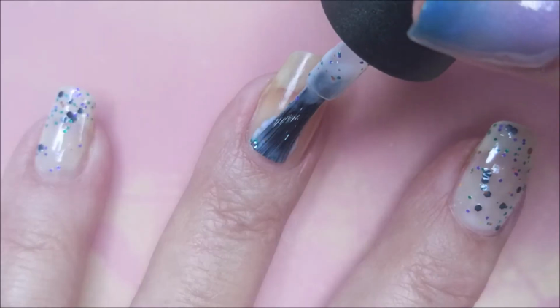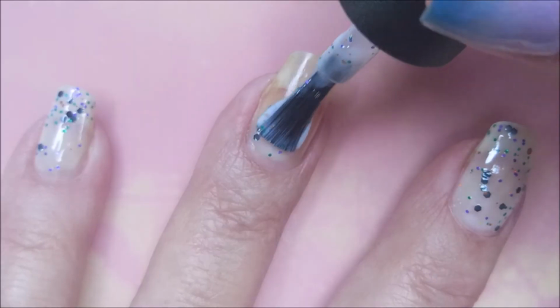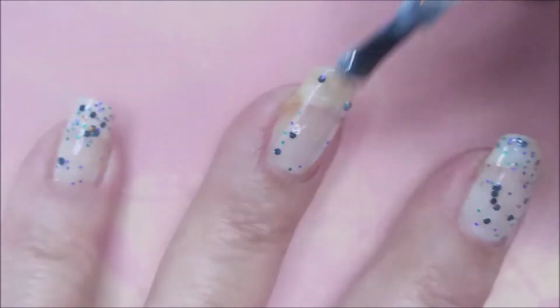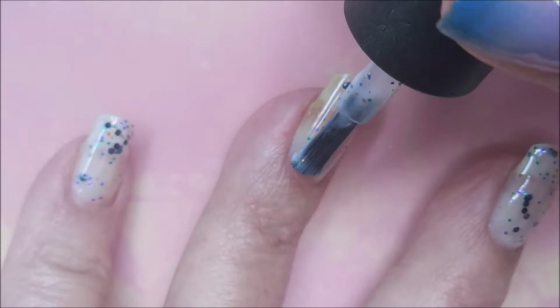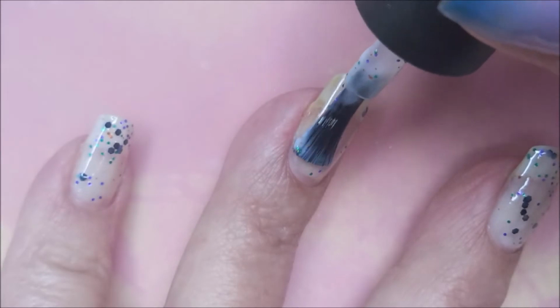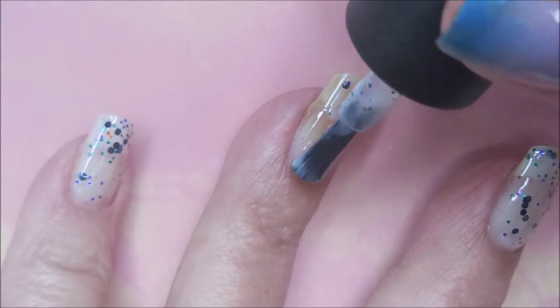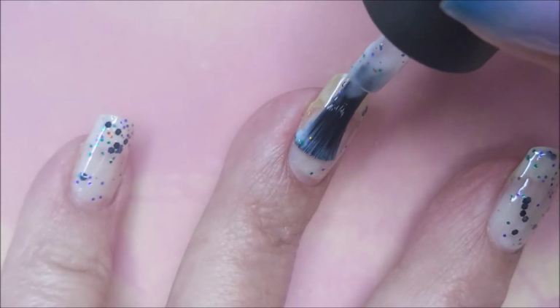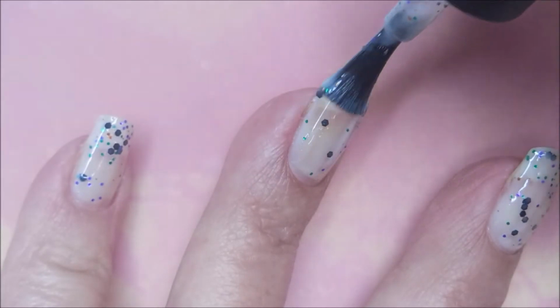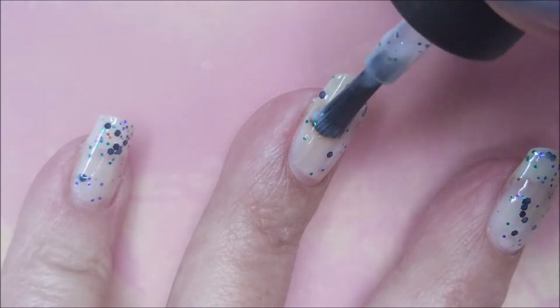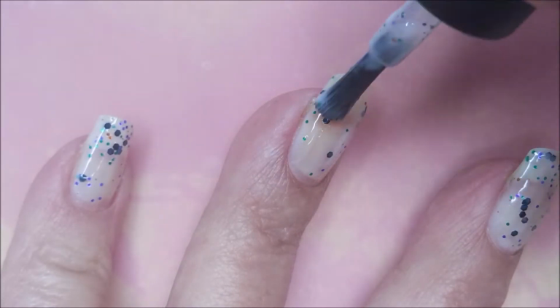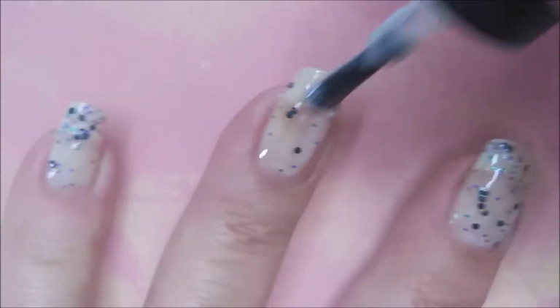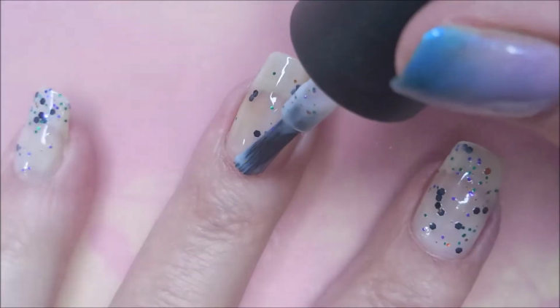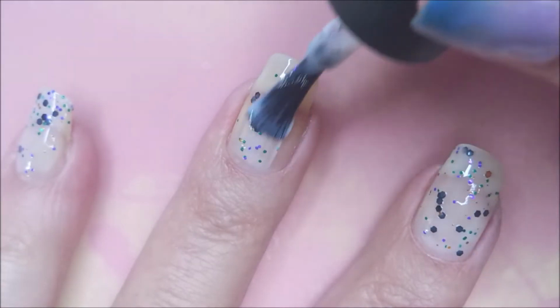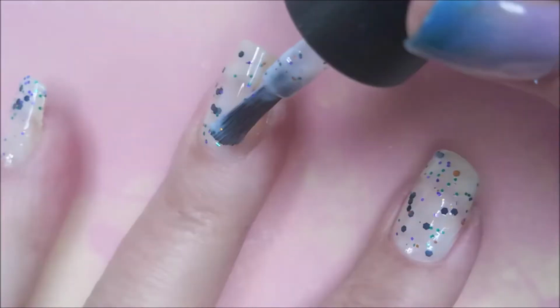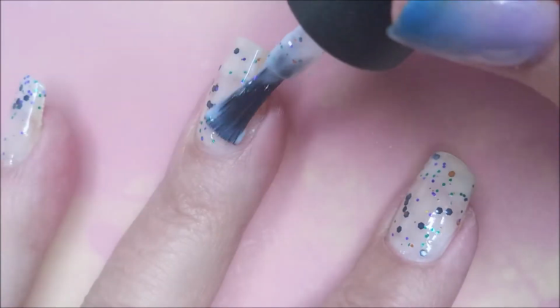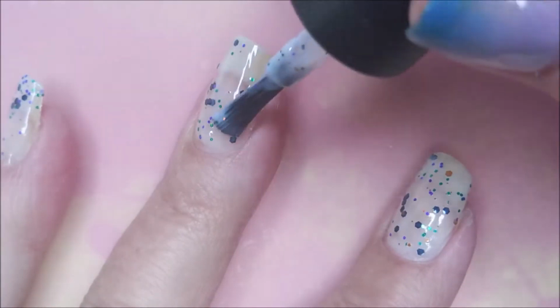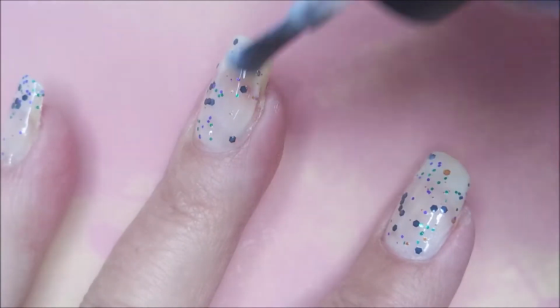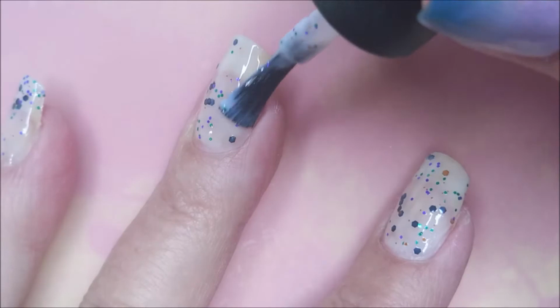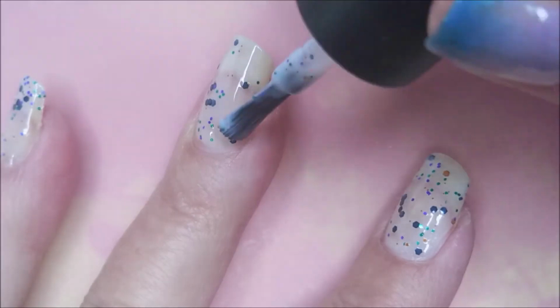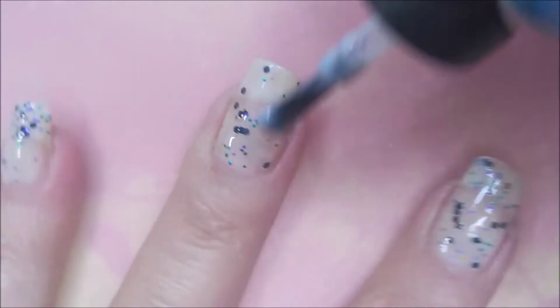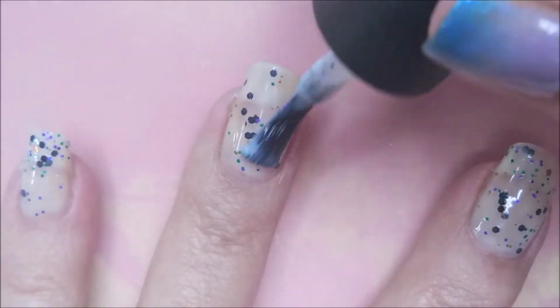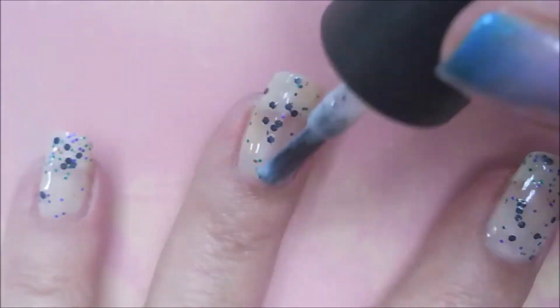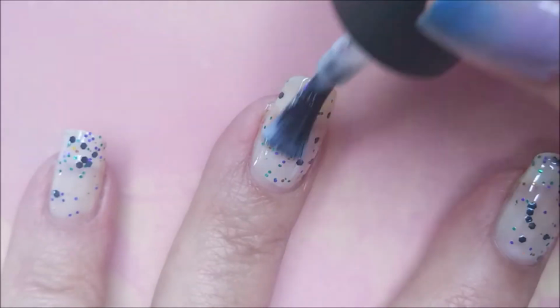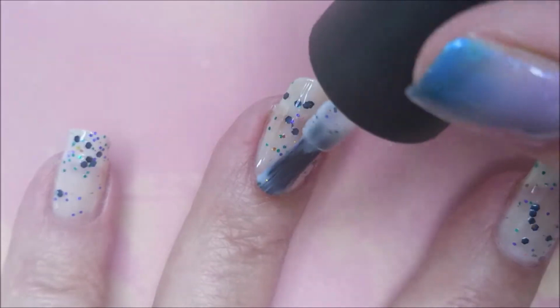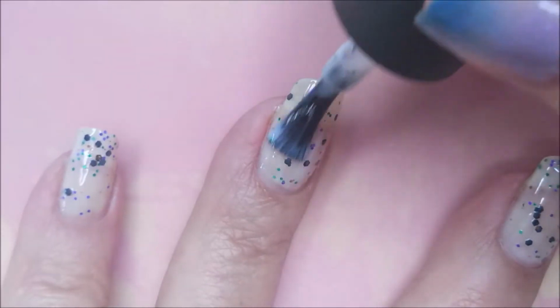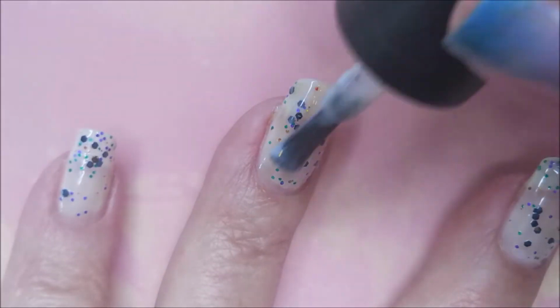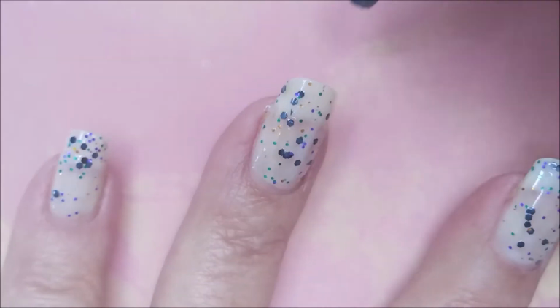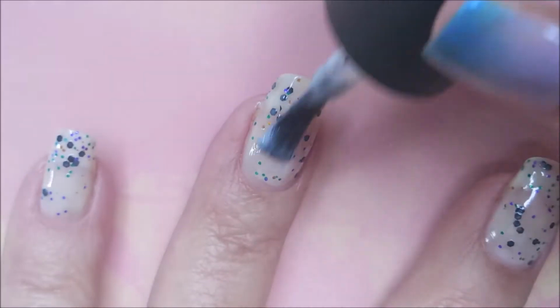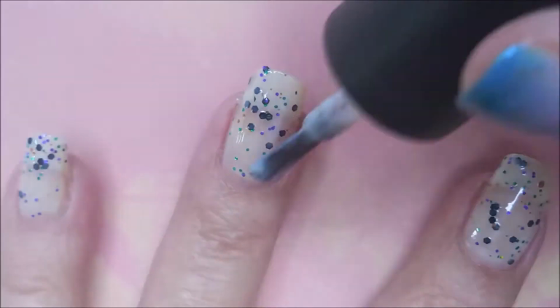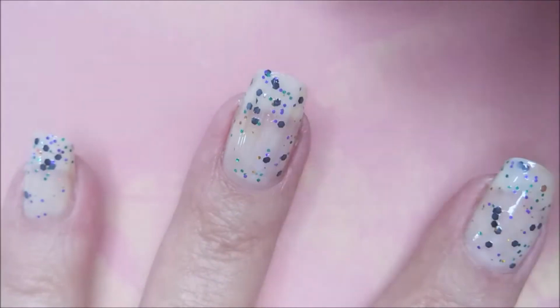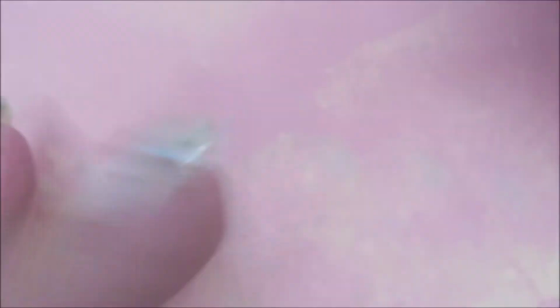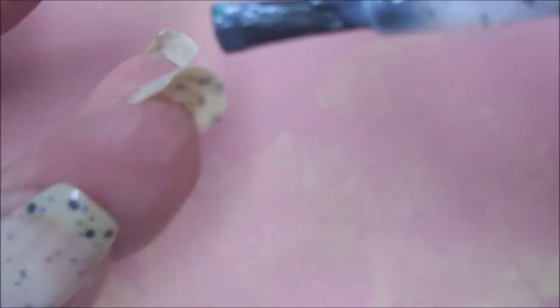So here we go with our first coat. It's just going on so well. I'm loving this polish. It's got all the little smatterings of Halloween — just perfect.